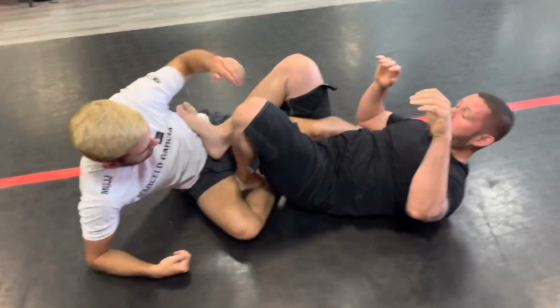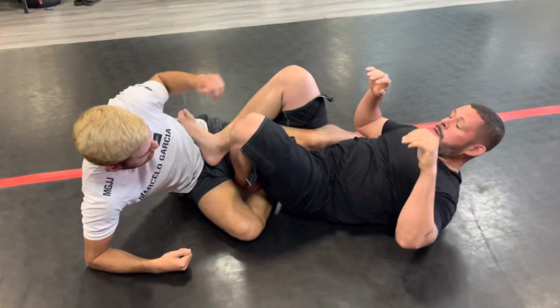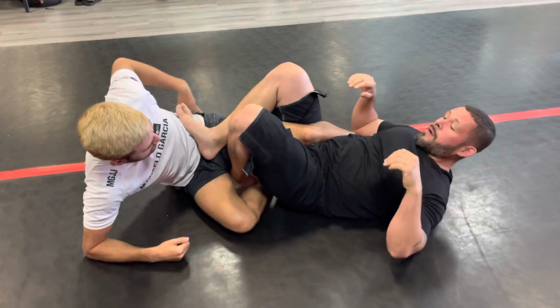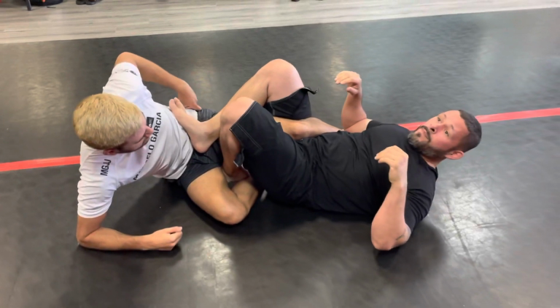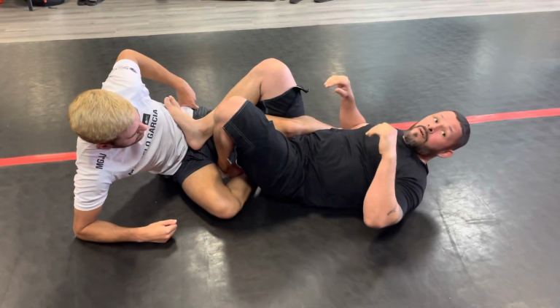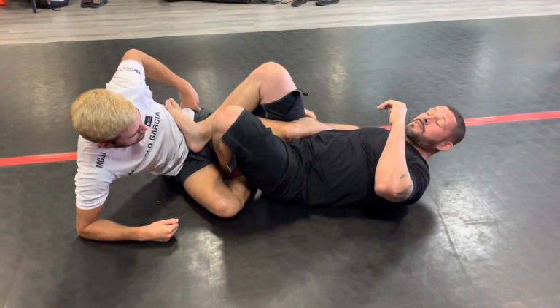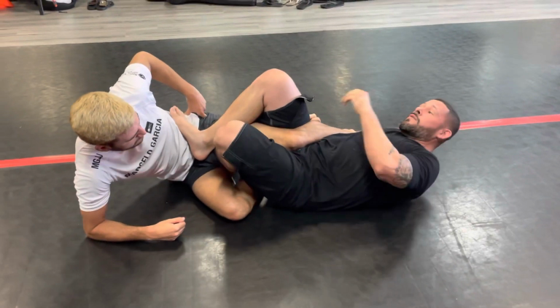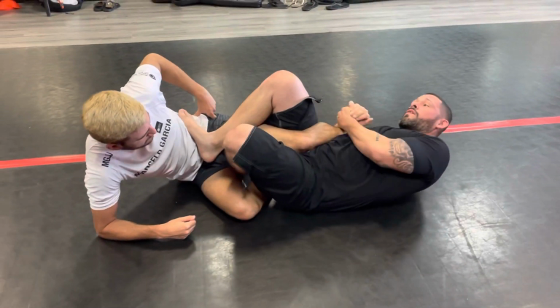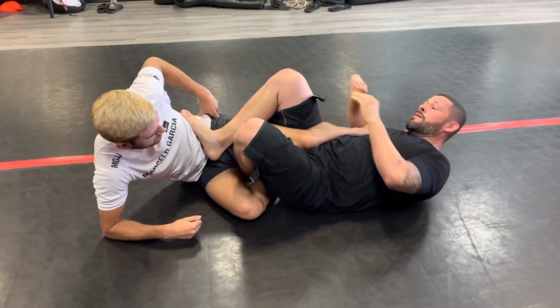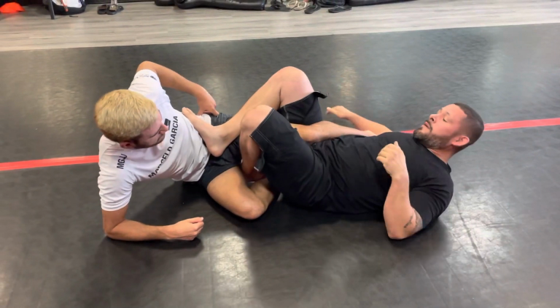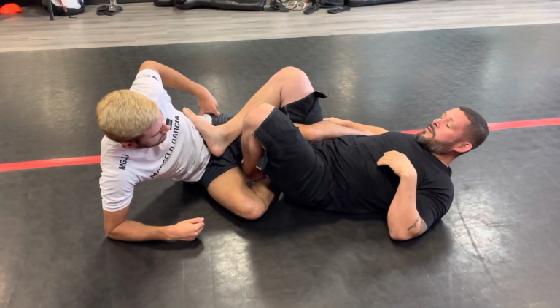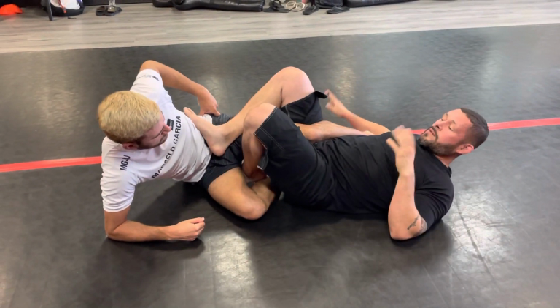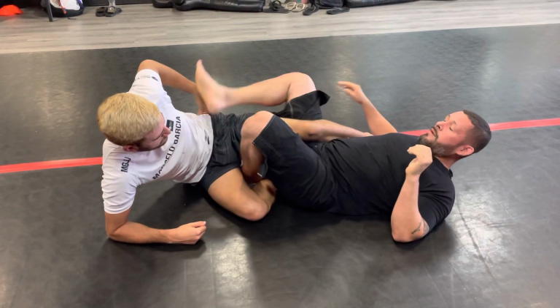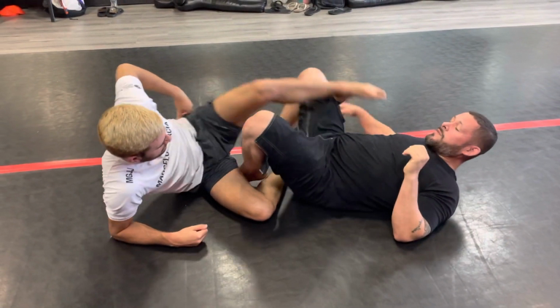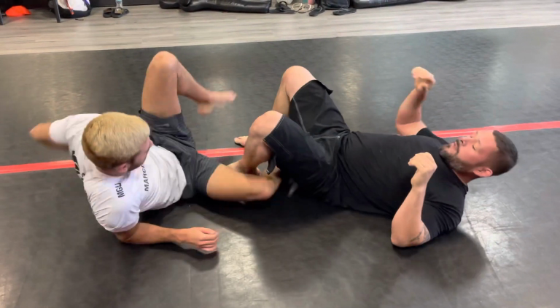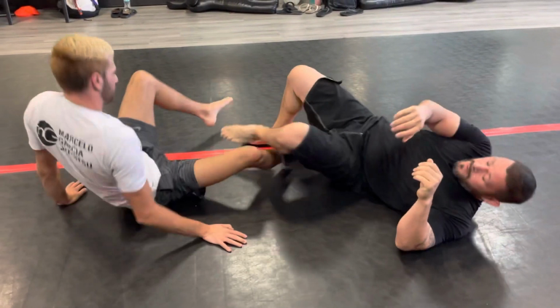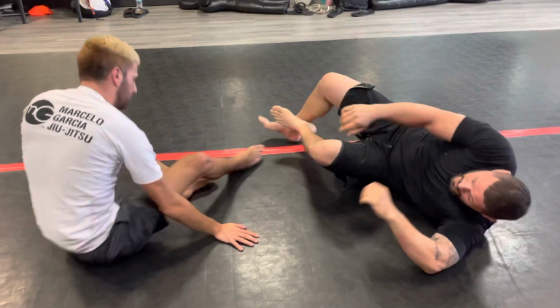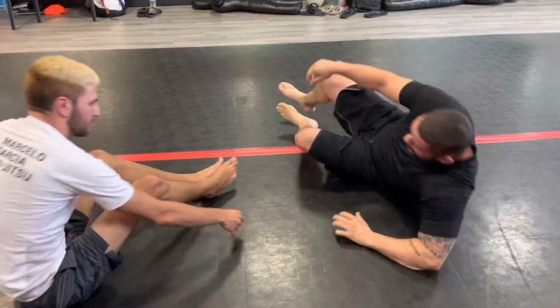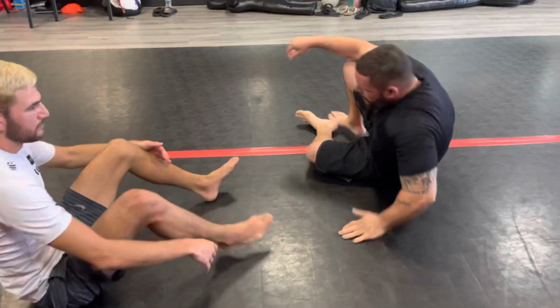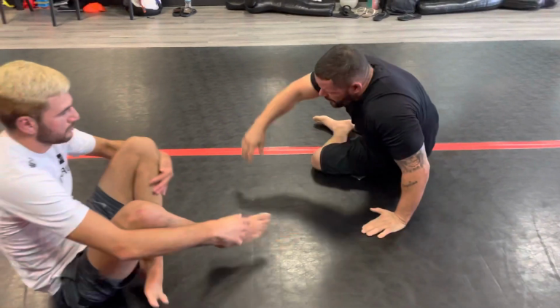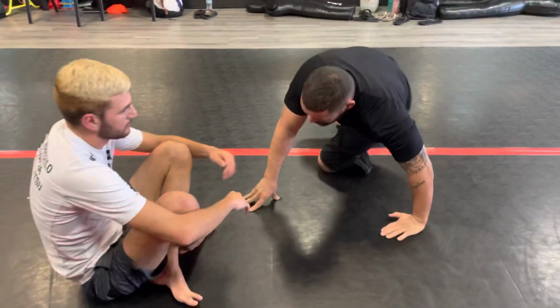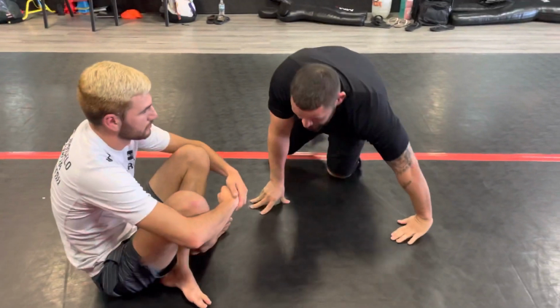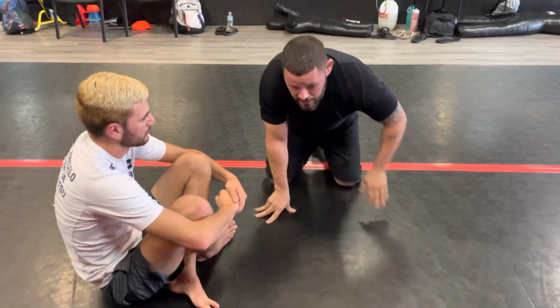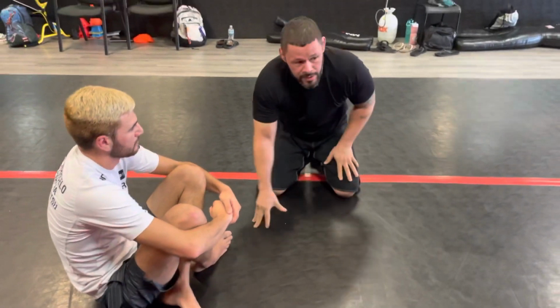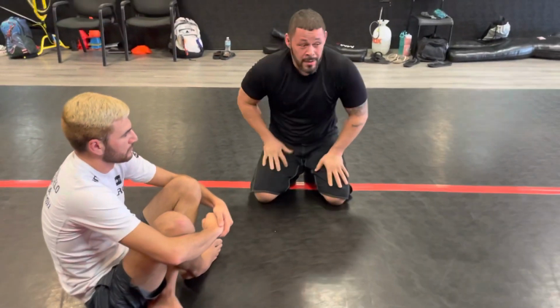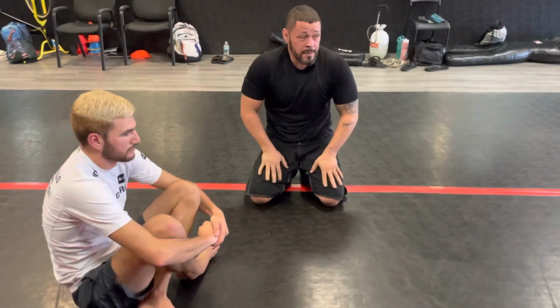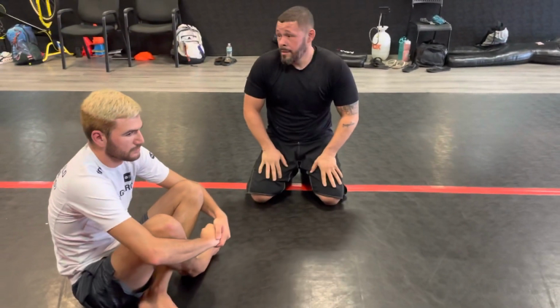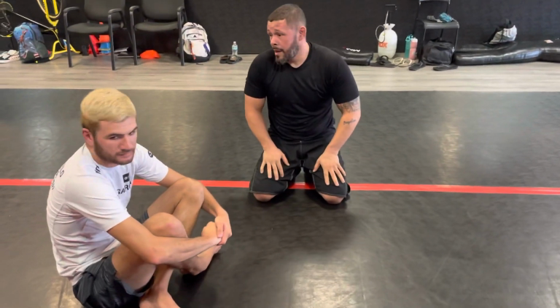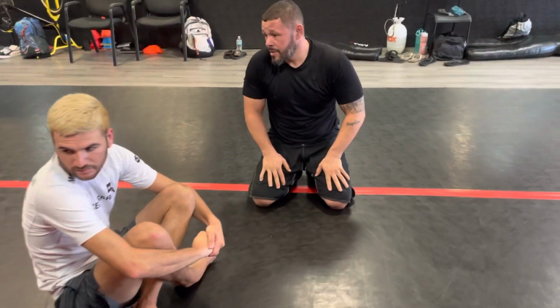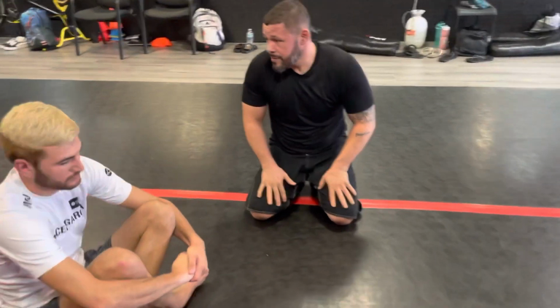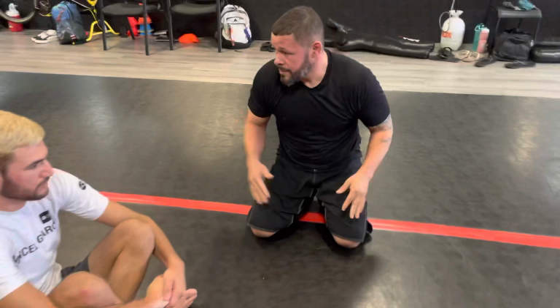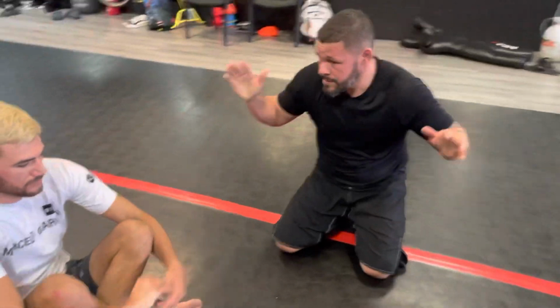From there we go for our heel hooks or ankle locks, whatever you want. All right, let's try it. On three — one, two.